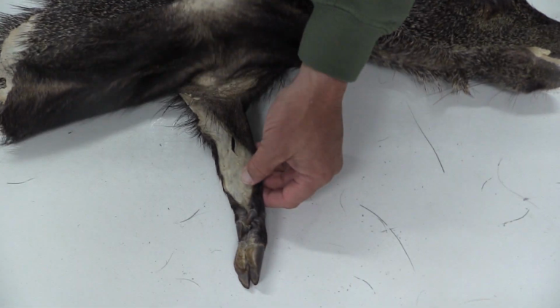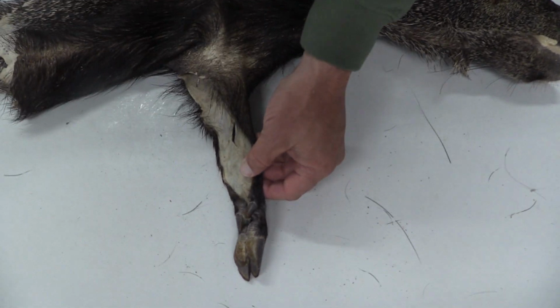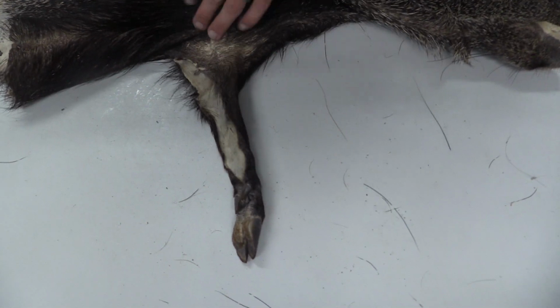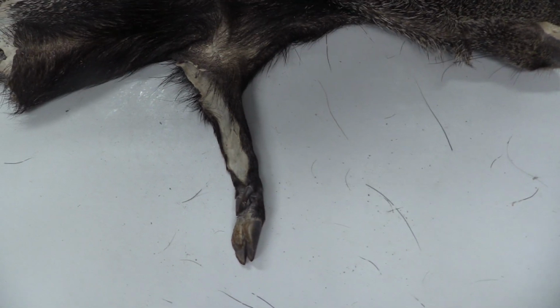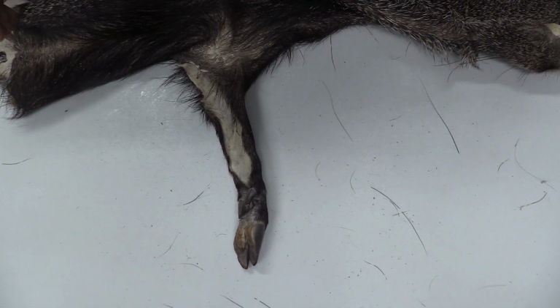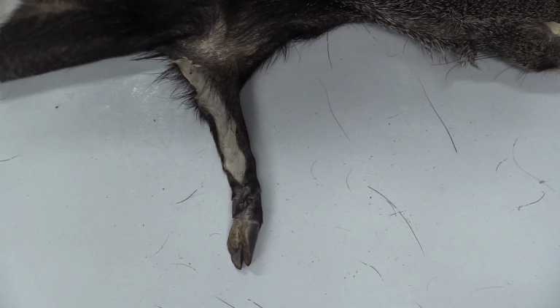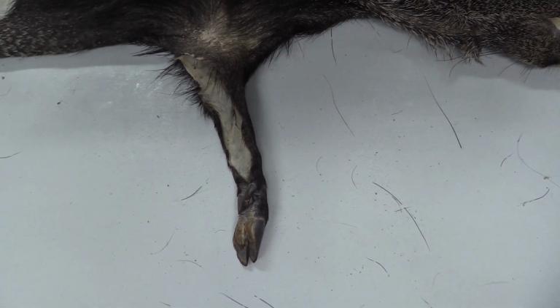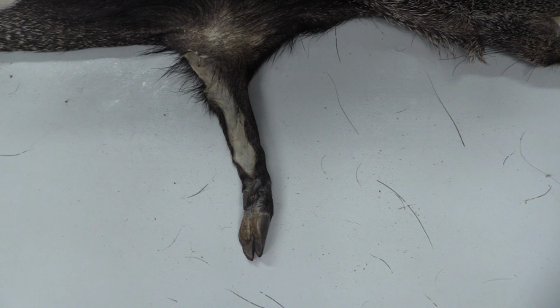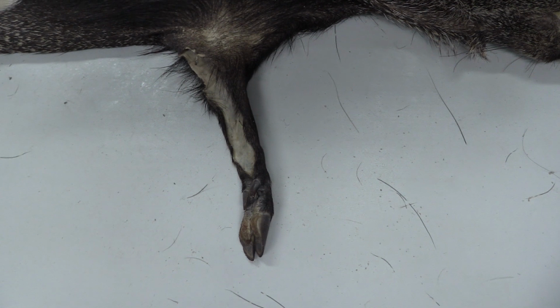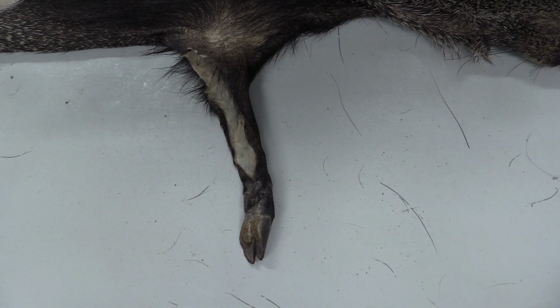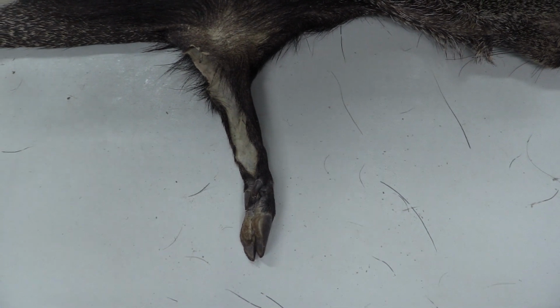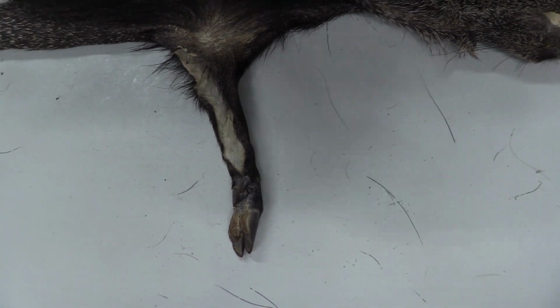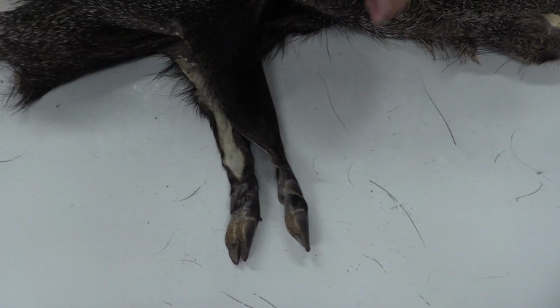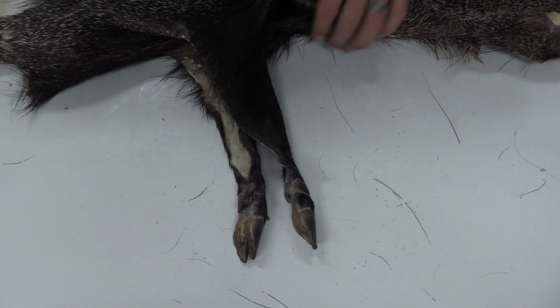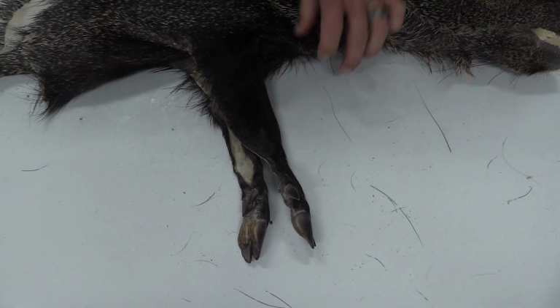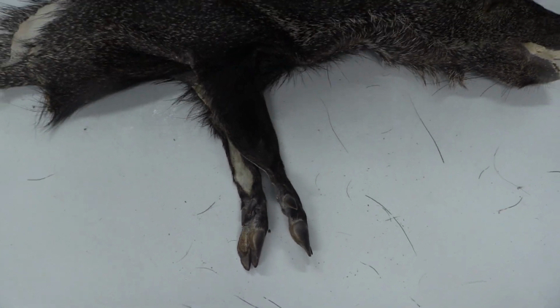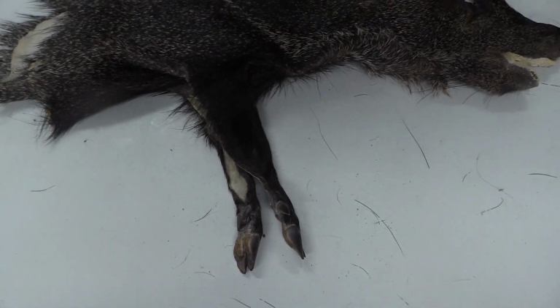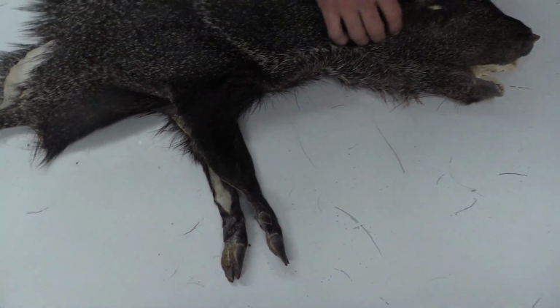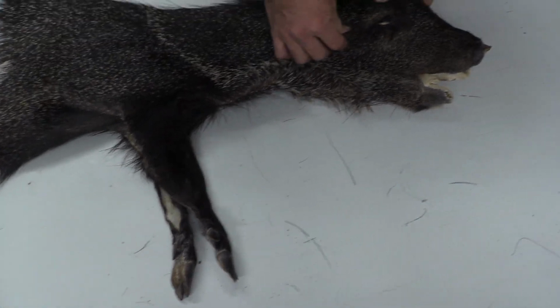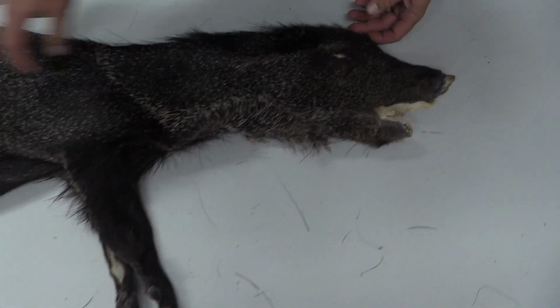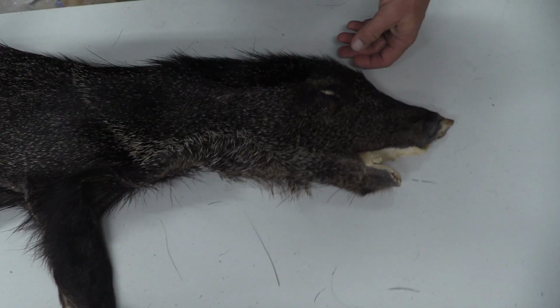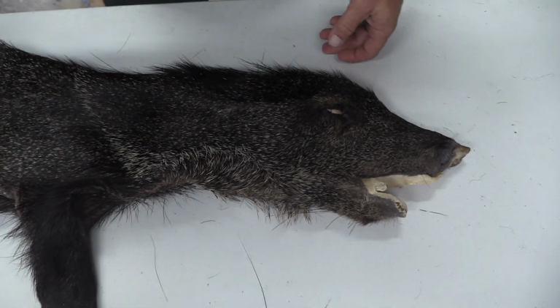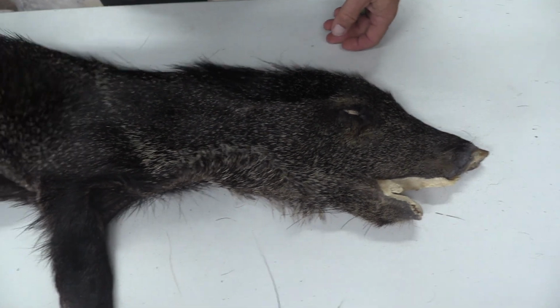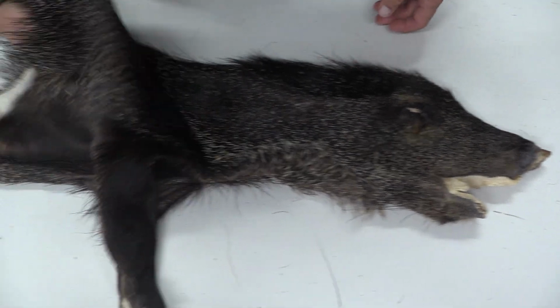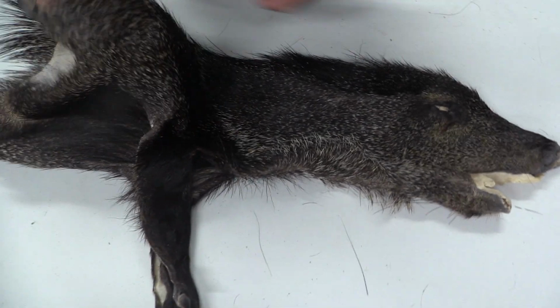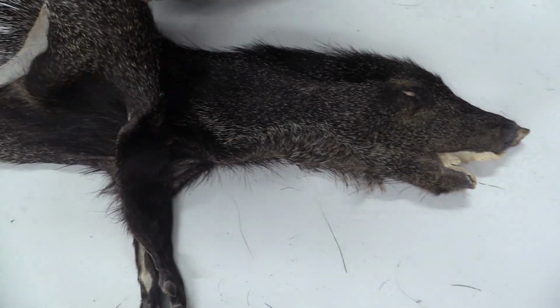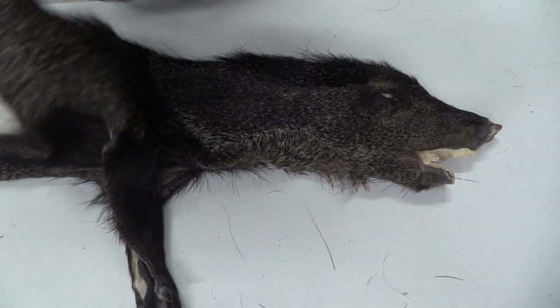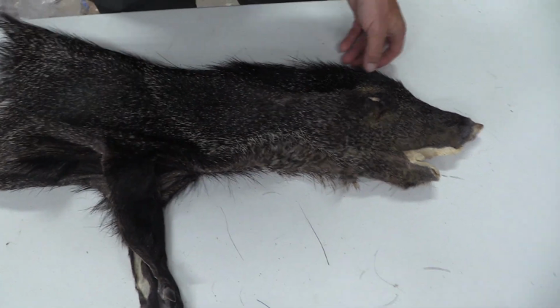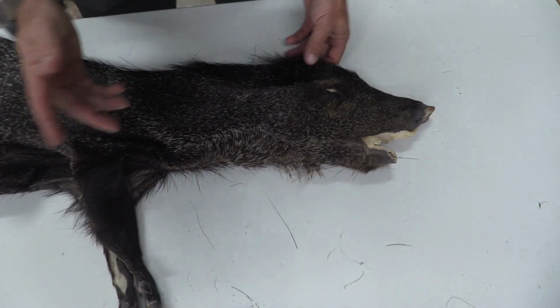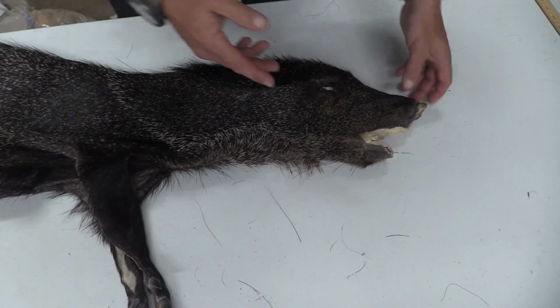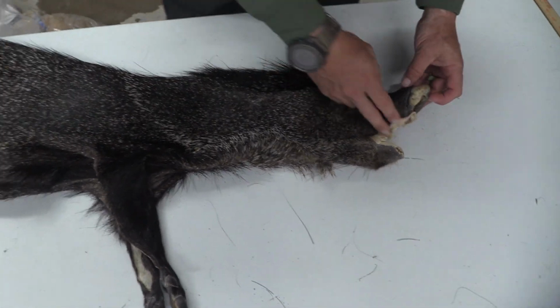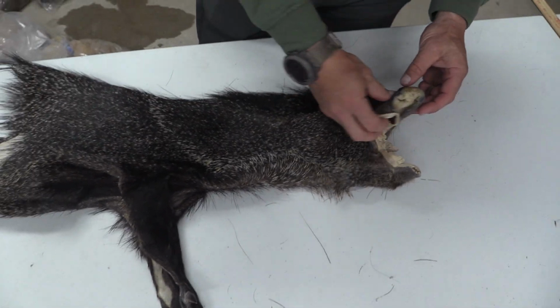The legs — obviously this was cut for like a half-life deal — but really cool markings on it. We actually pulled the ears through to inspect those from the inside. They're not blown out.